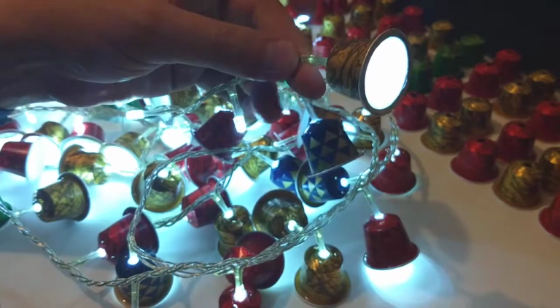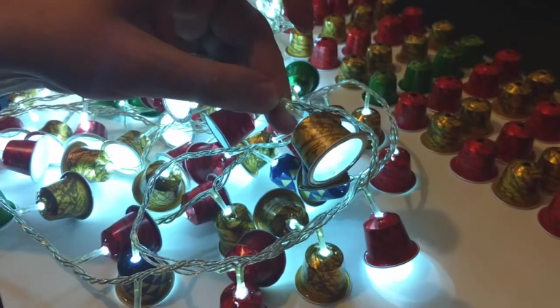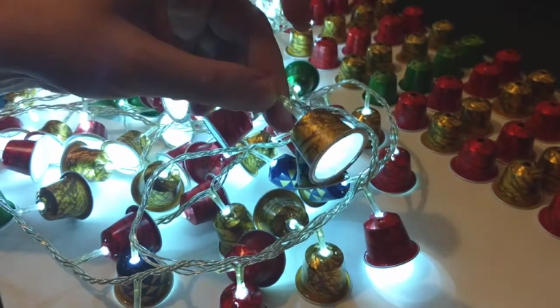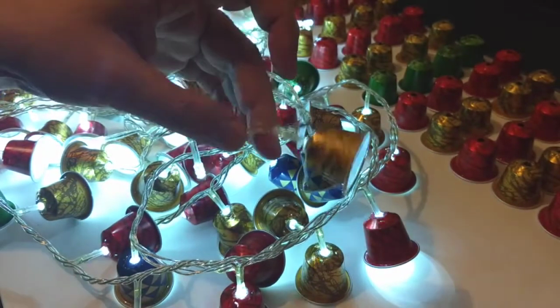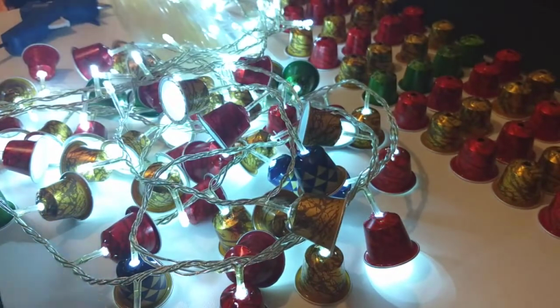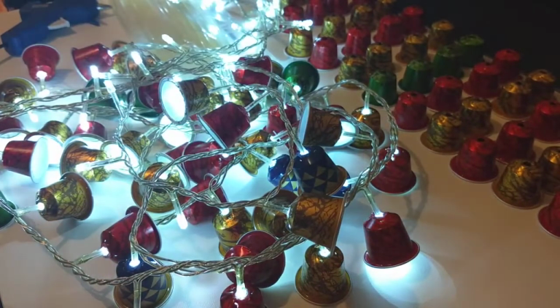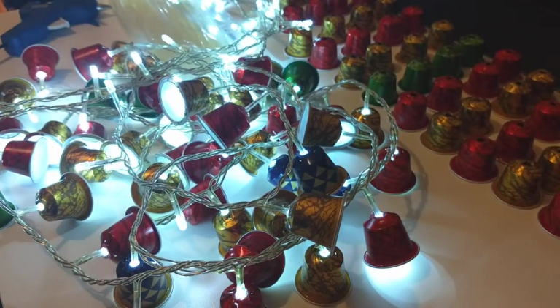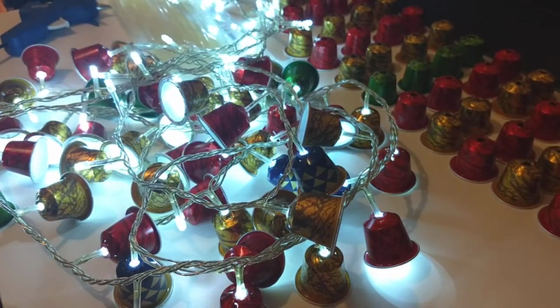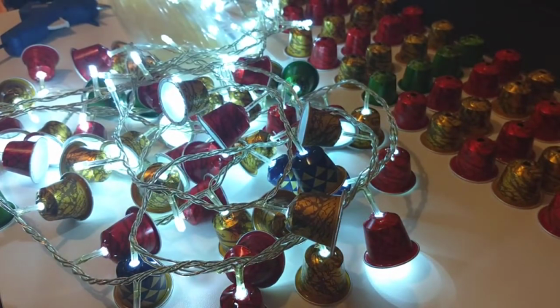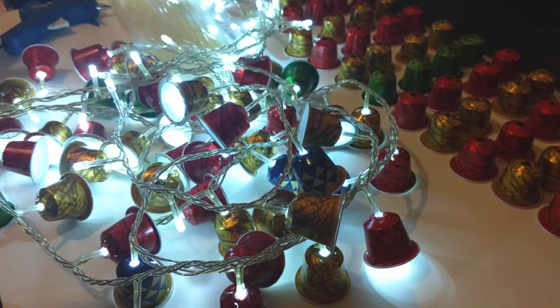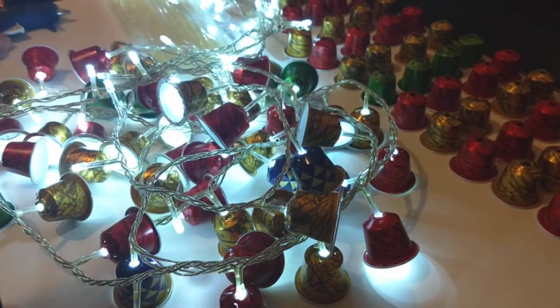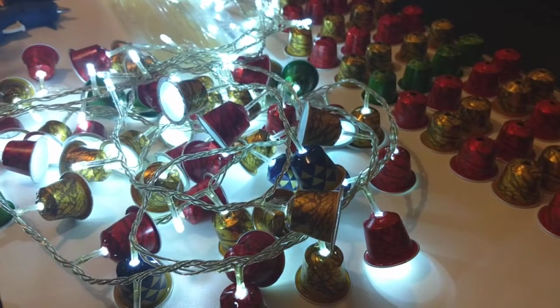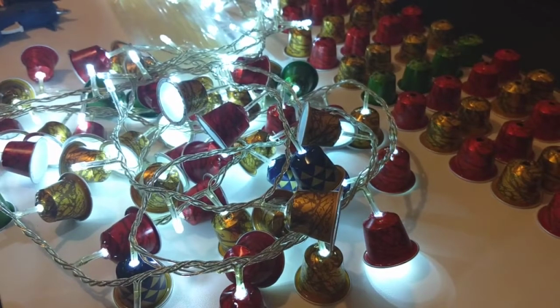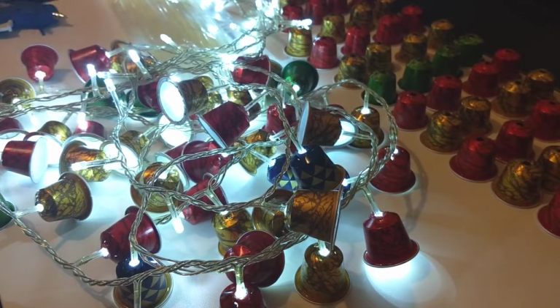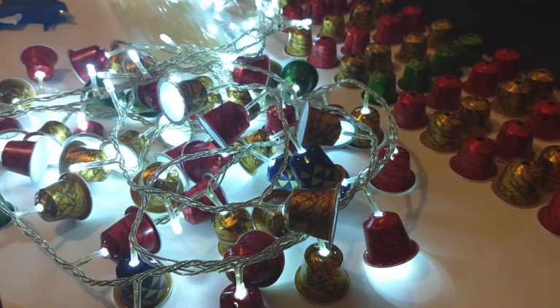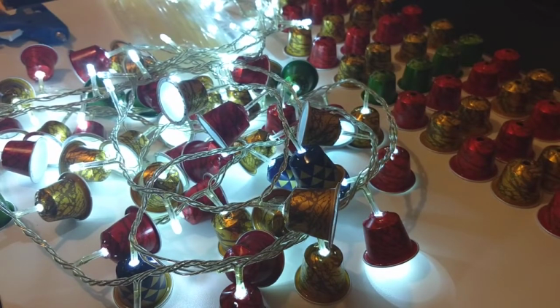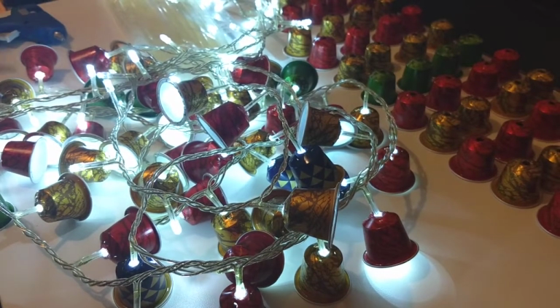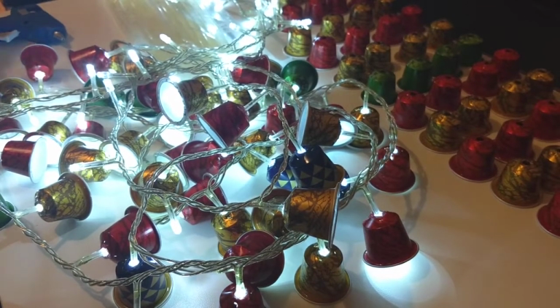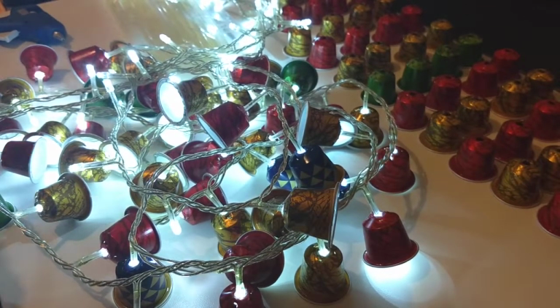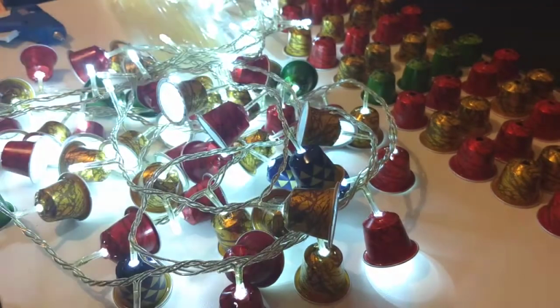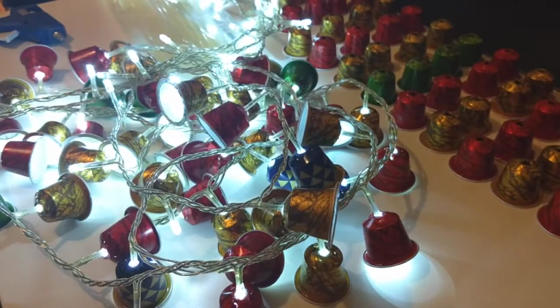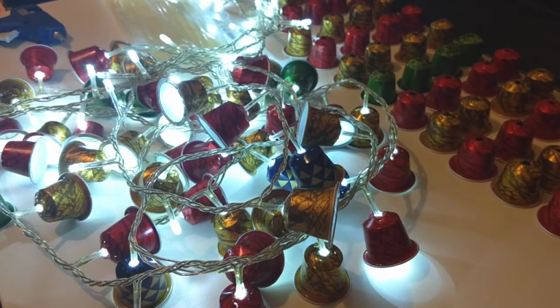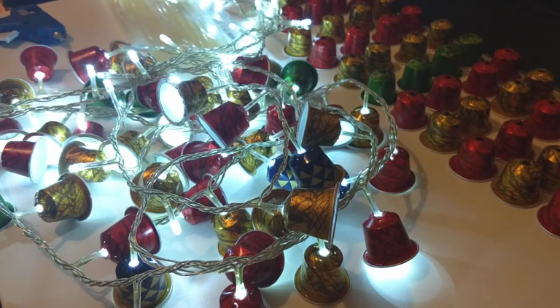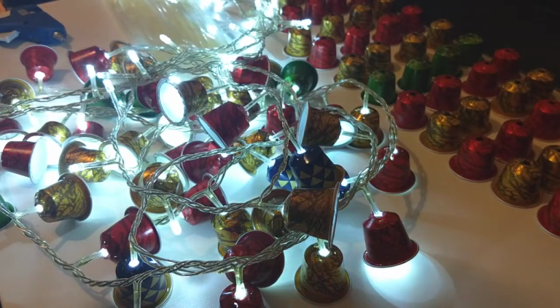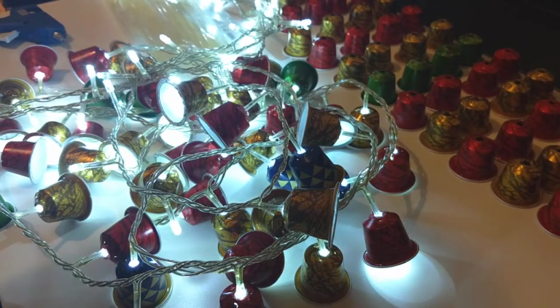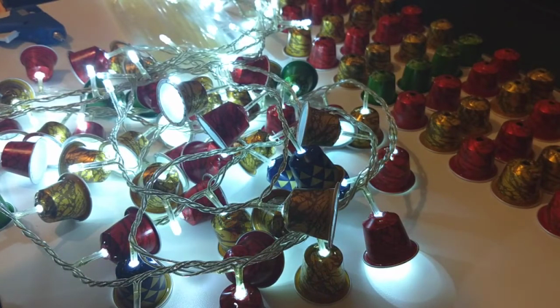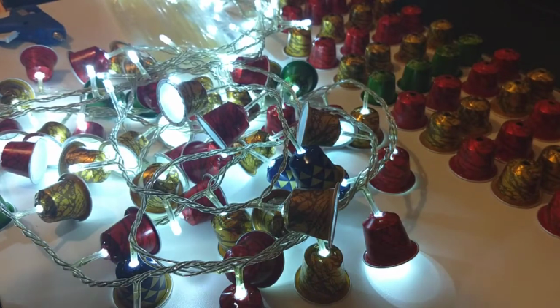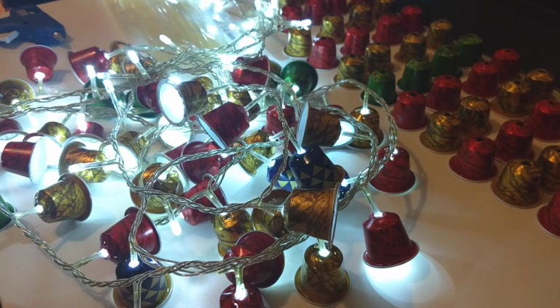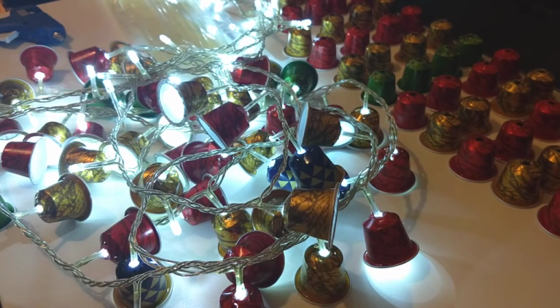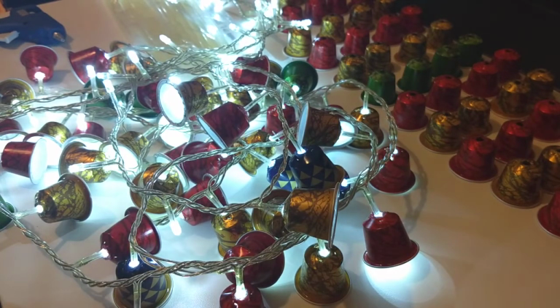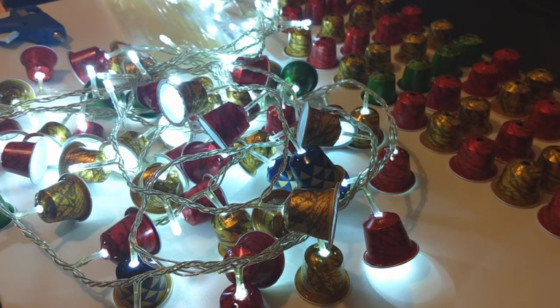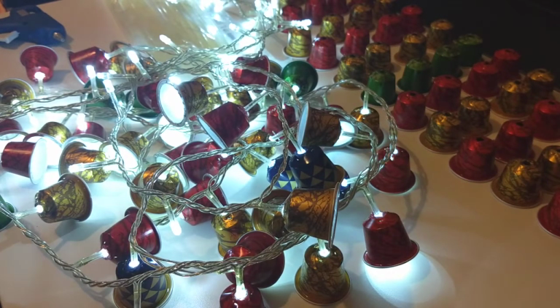And there you have it. I finished all this. I will have my Christmas bells with light to put in my Christmas tree. Merry Christmas!